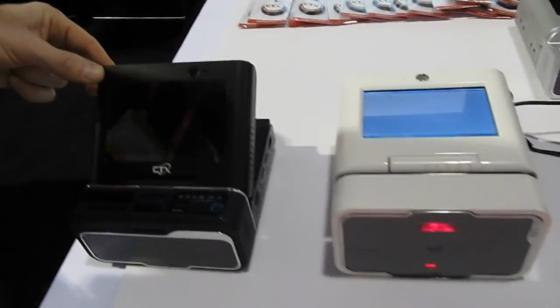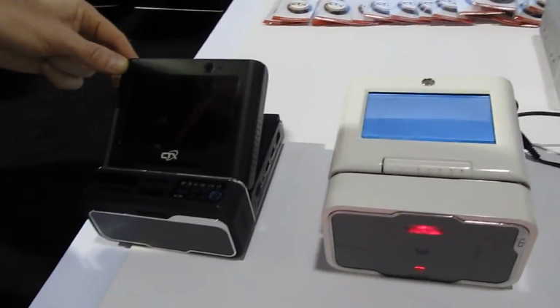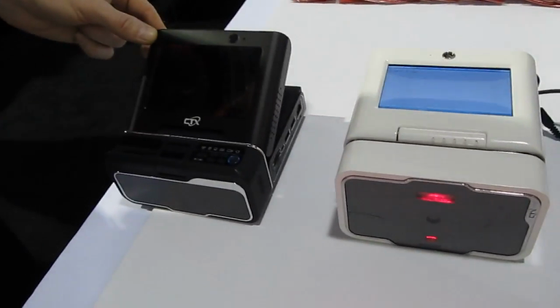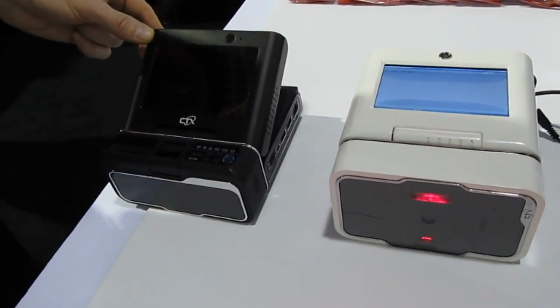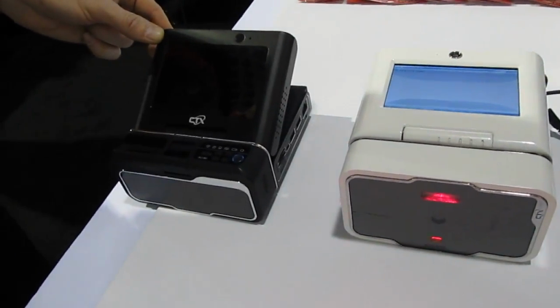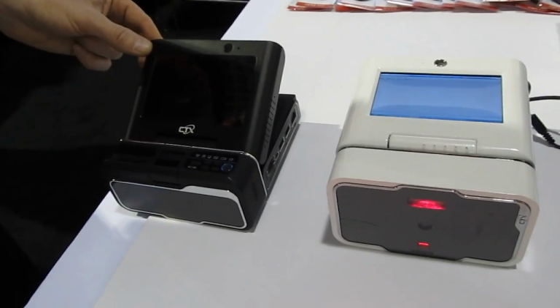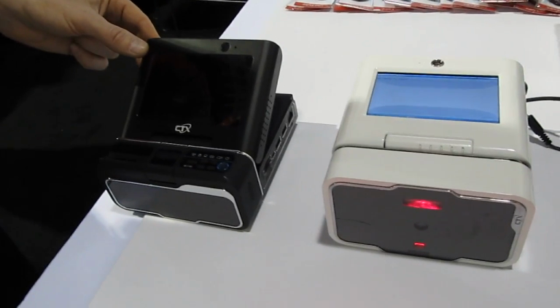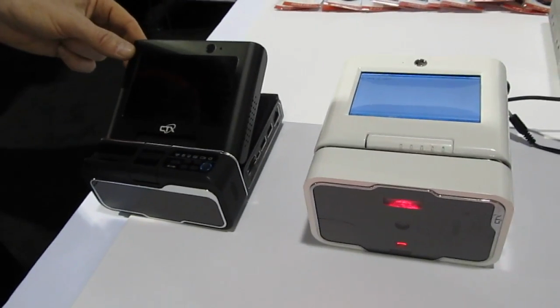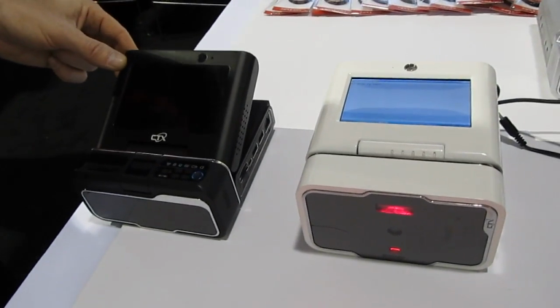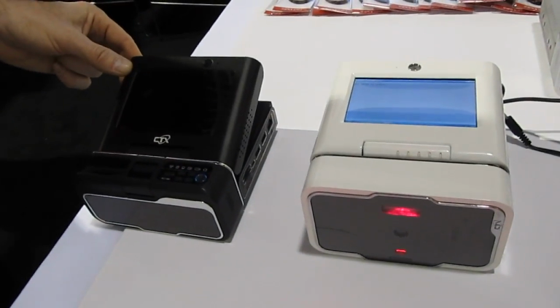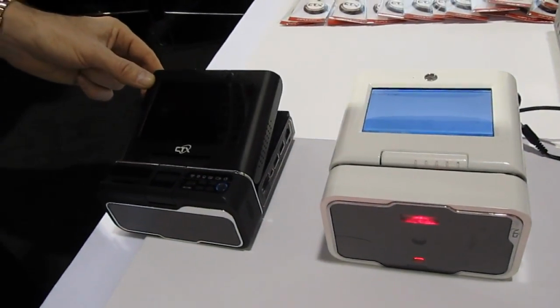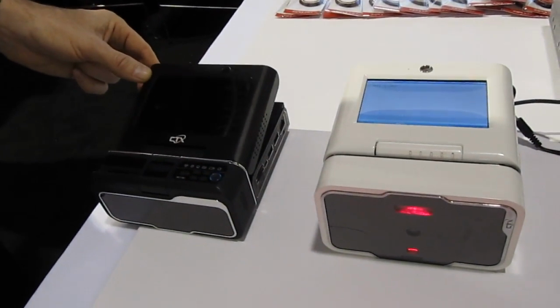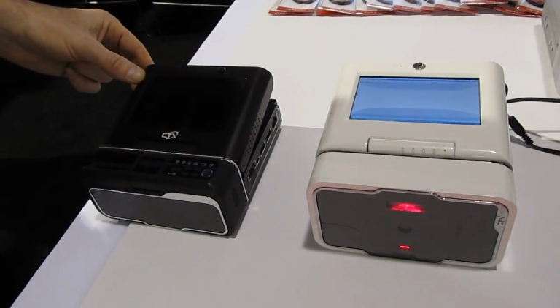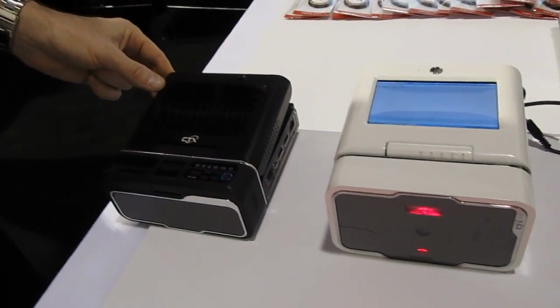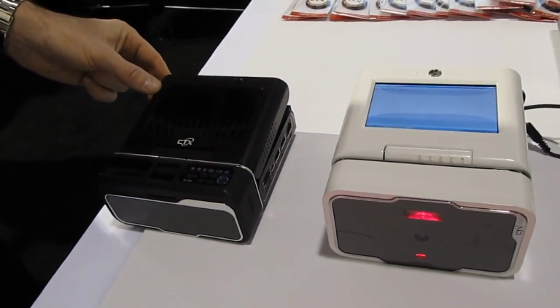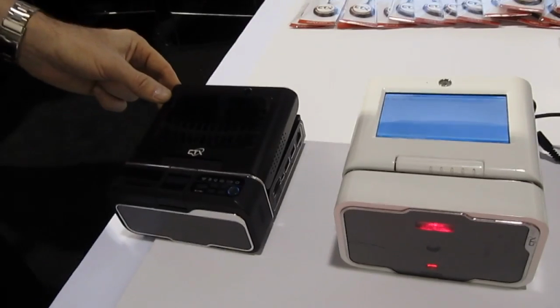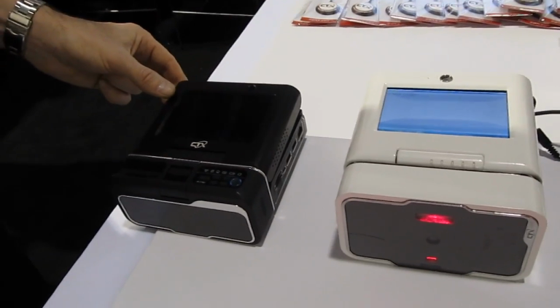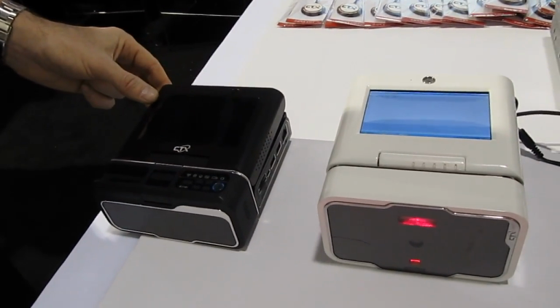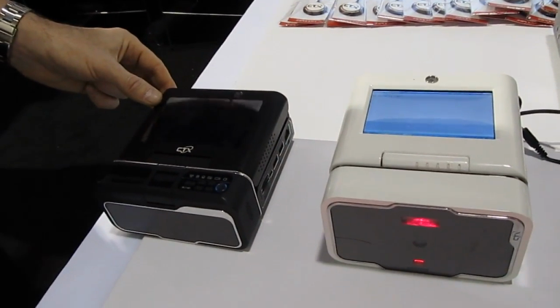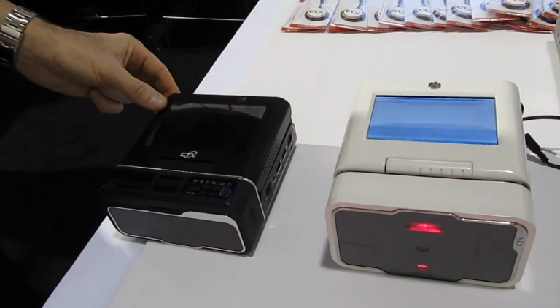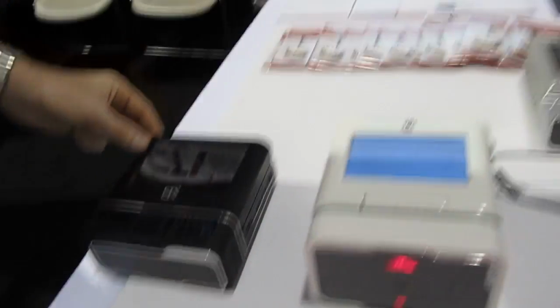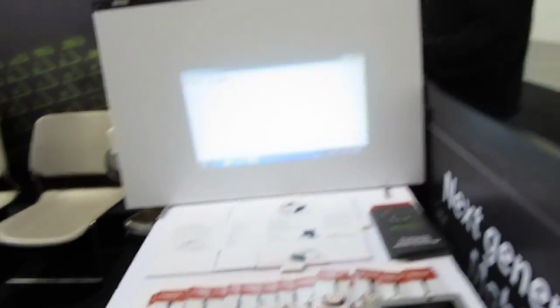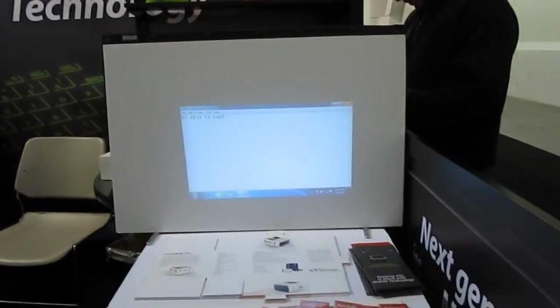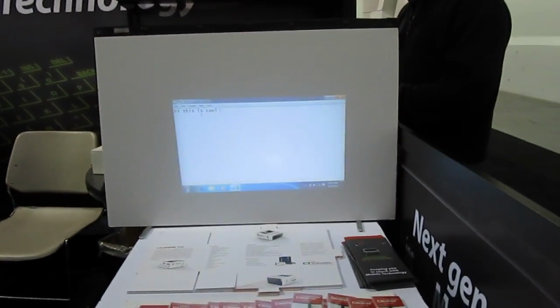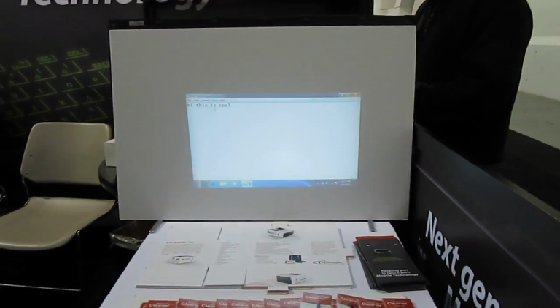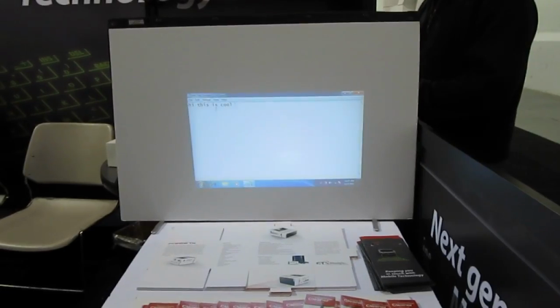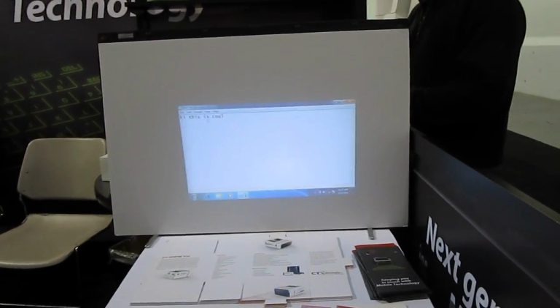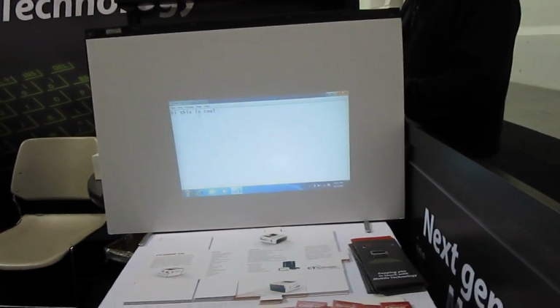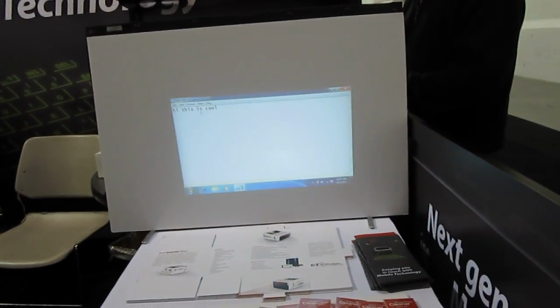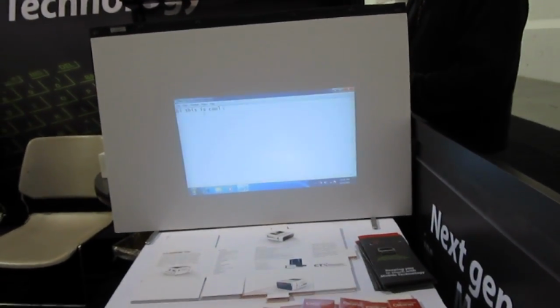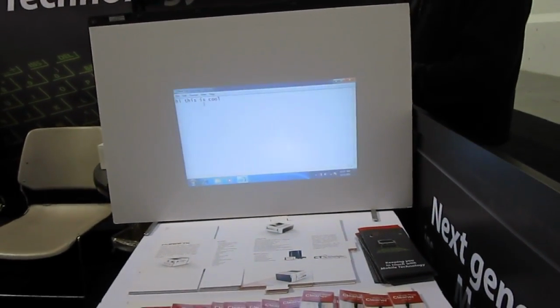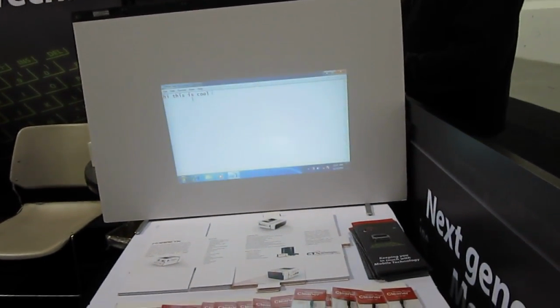The reason there's HDMI input and AV input is because you can use this purely as a projector passthrough — you can plug in a DVD or Blu-ray player, or some other device like a game controller, and project it onto a screen at up to 88 inches.